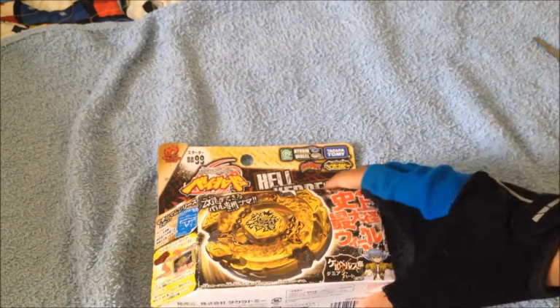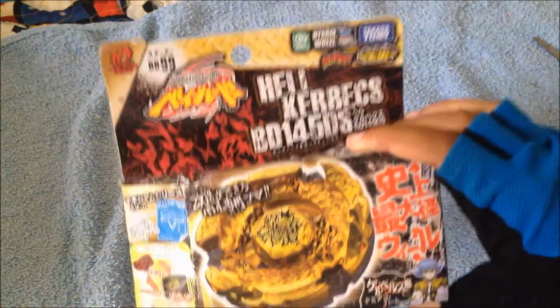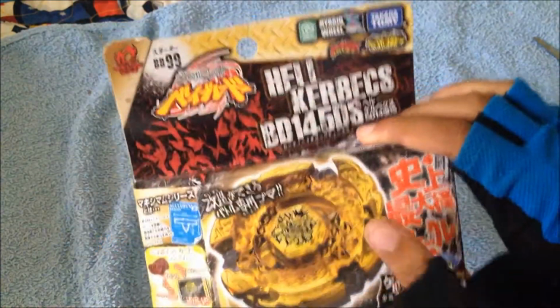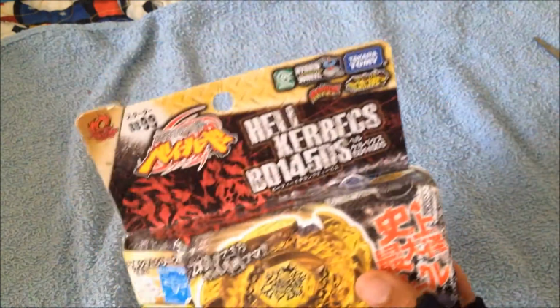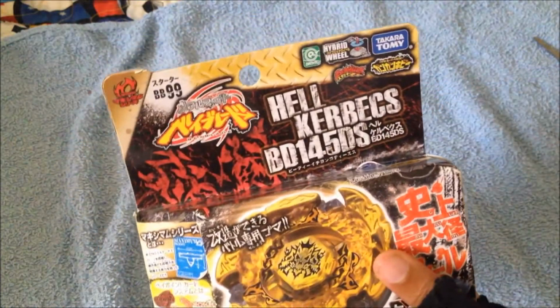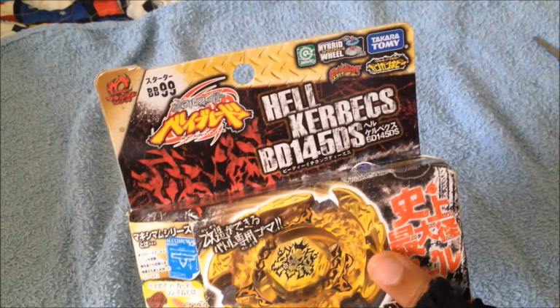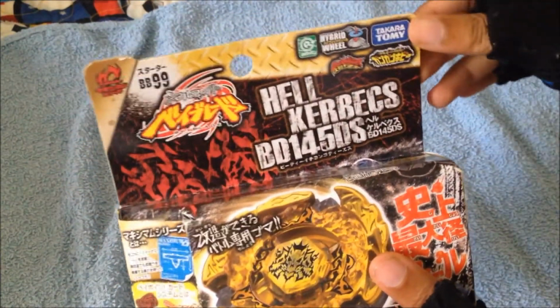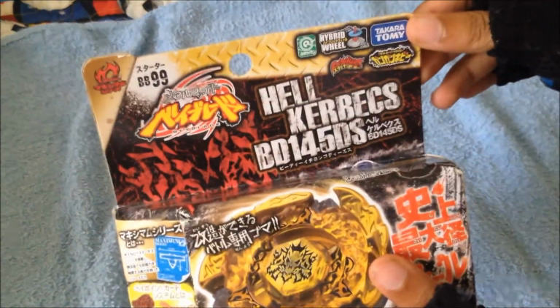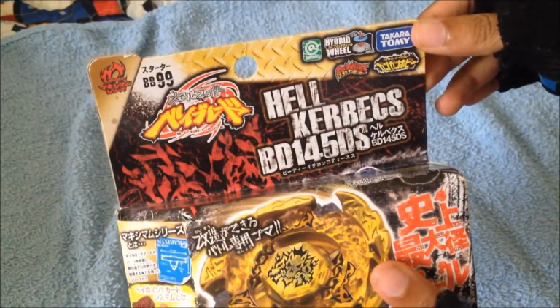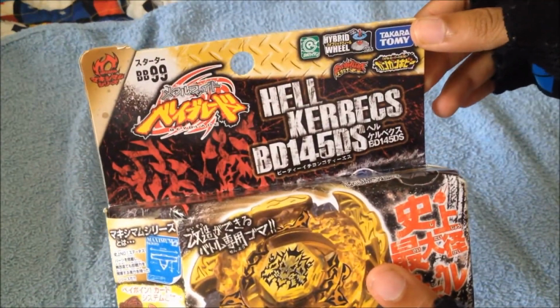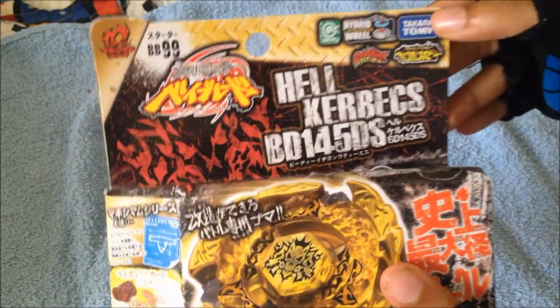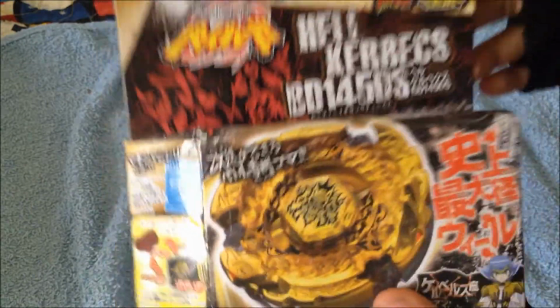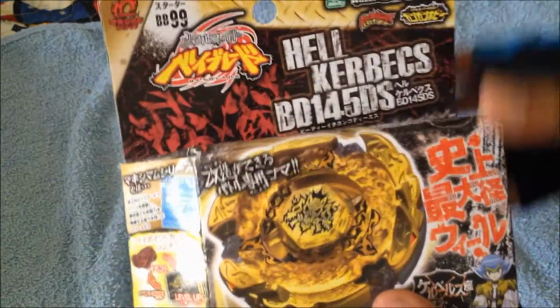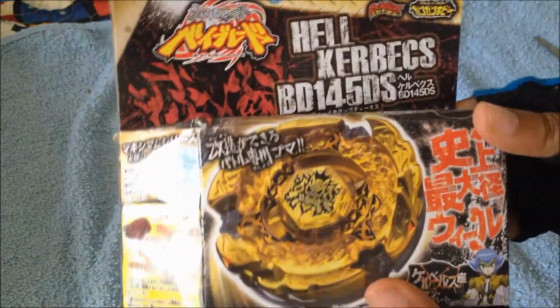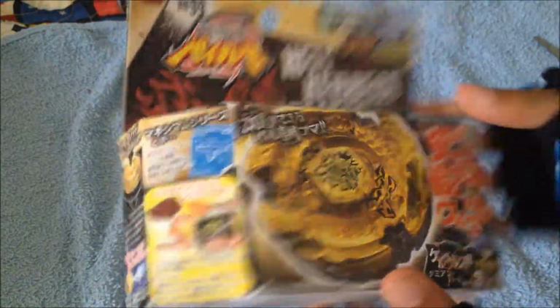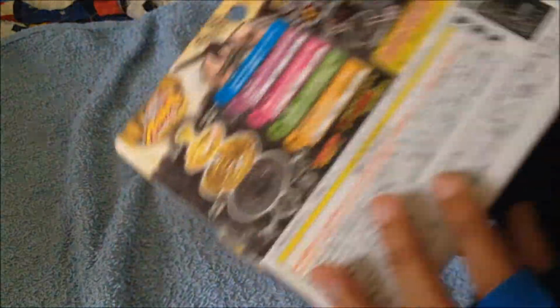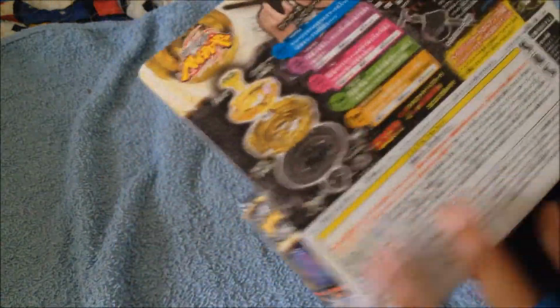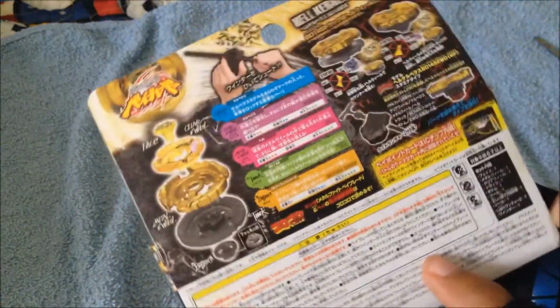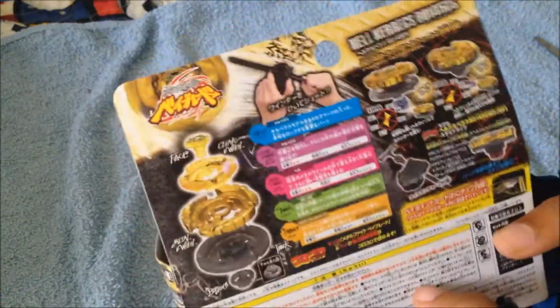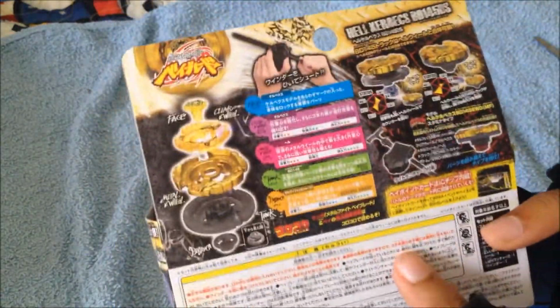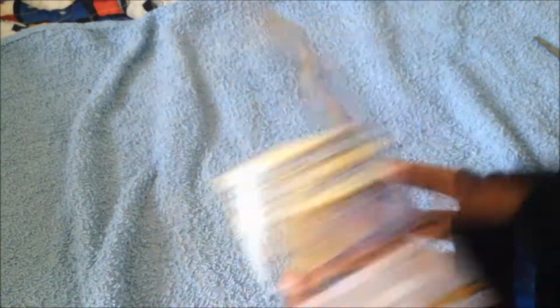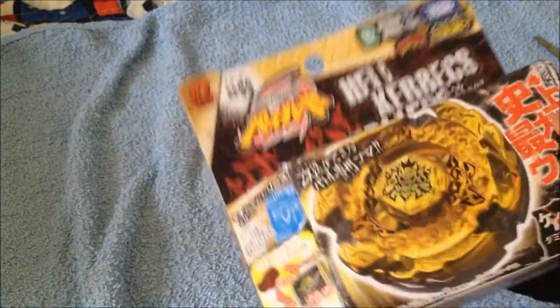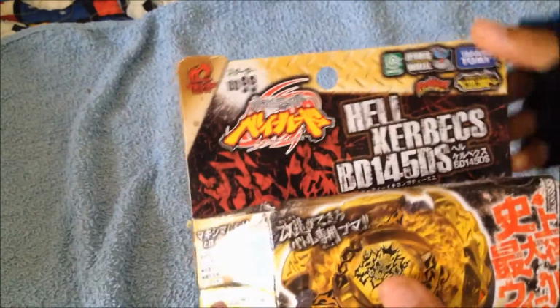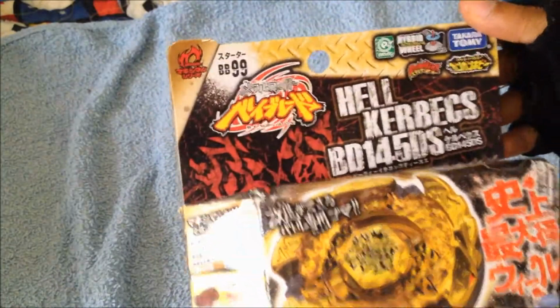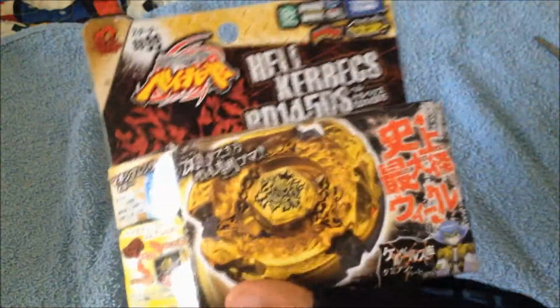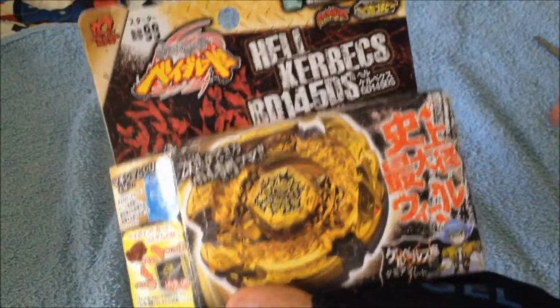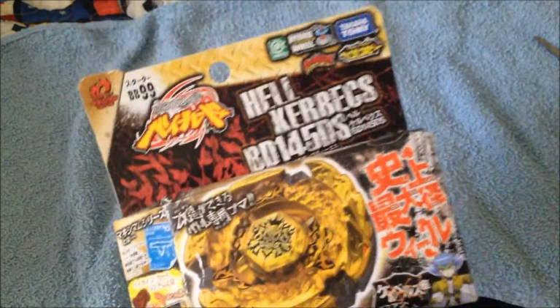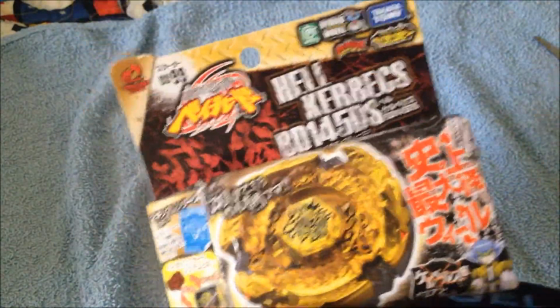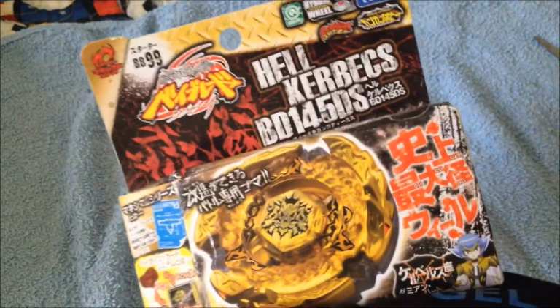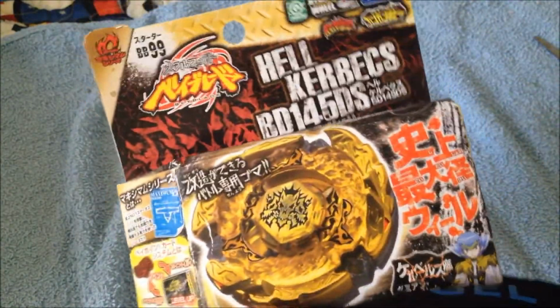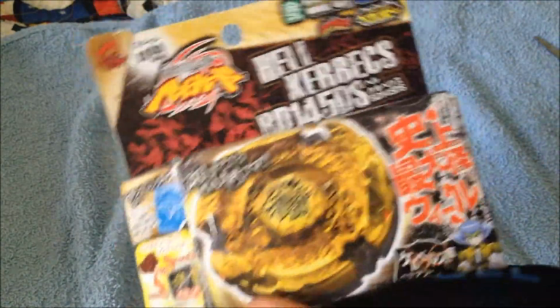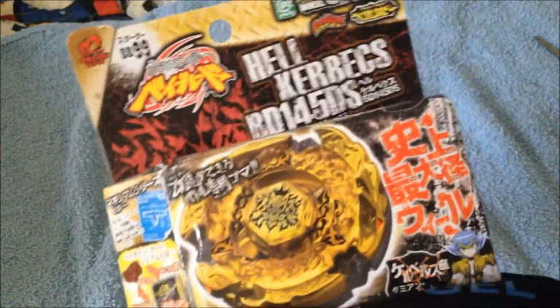So here is my Hades Kerbex BD145DS — or no, DS, sorry guys. It is my first Hades Kerbex, so just please don't ask me to do this or do that. Now I finally got it, so now I can finally do your requests — thank you, it's about time.